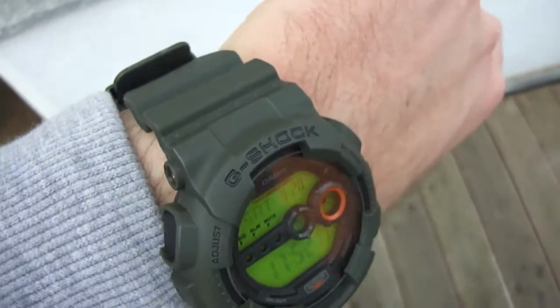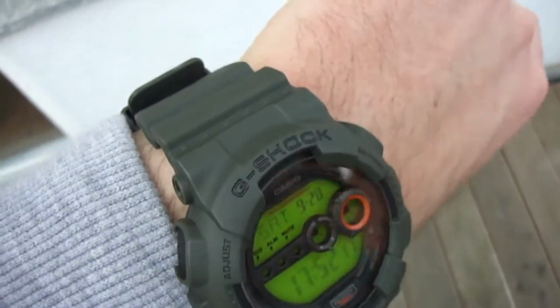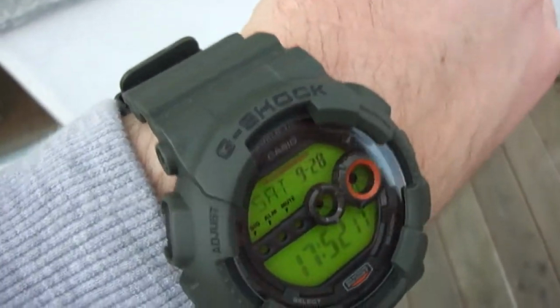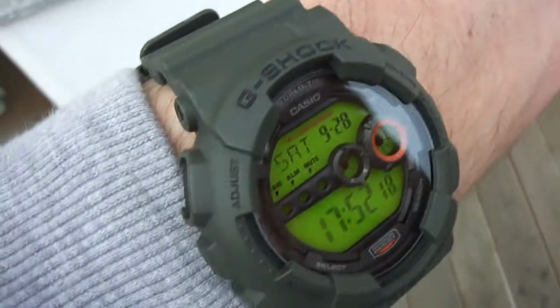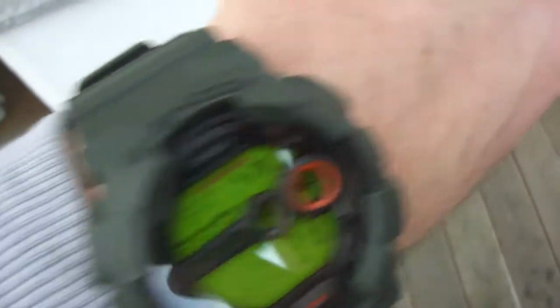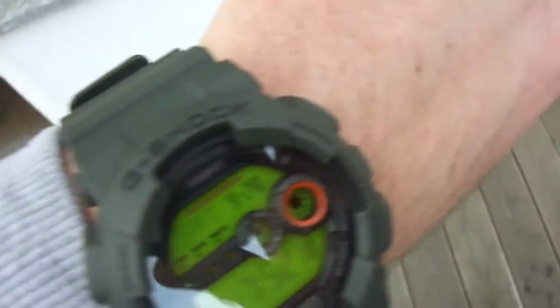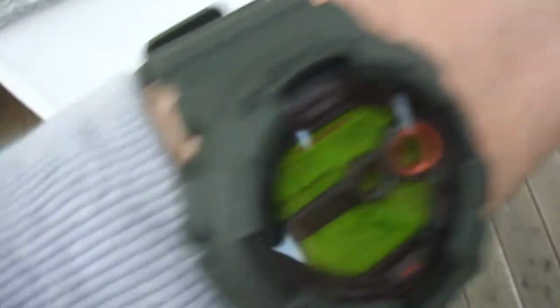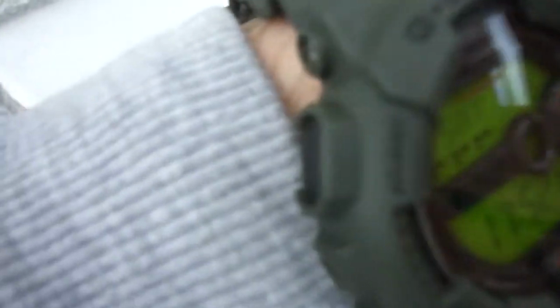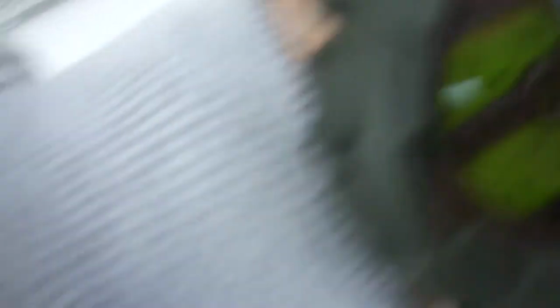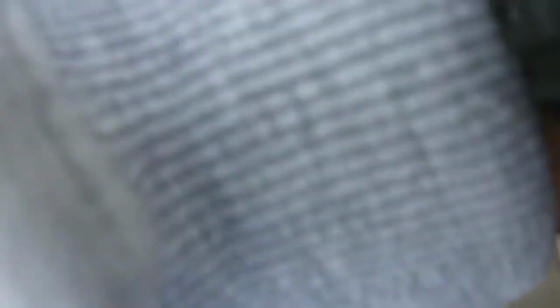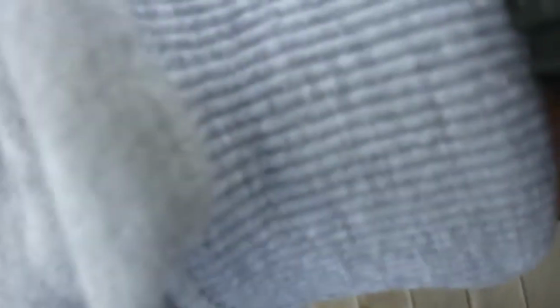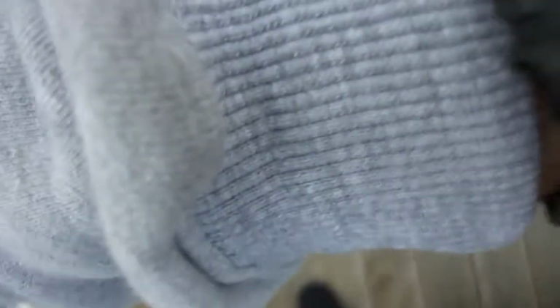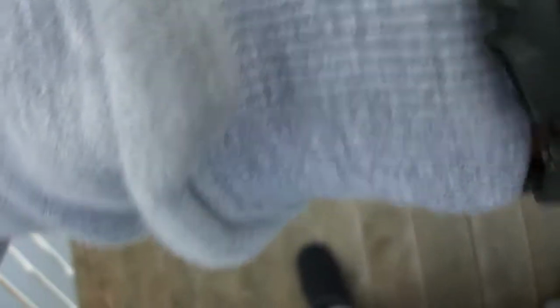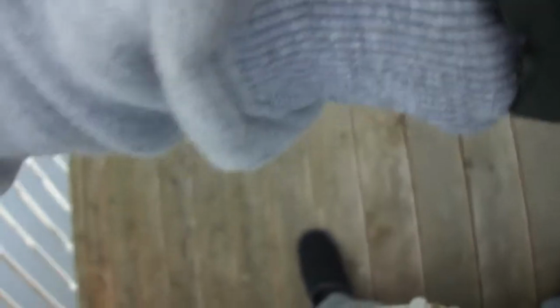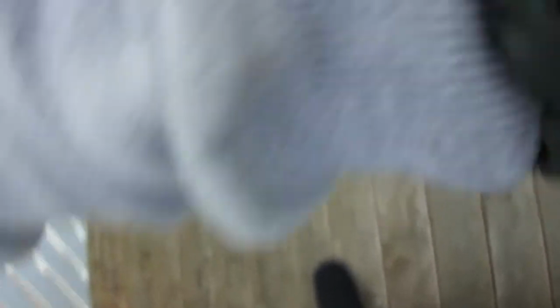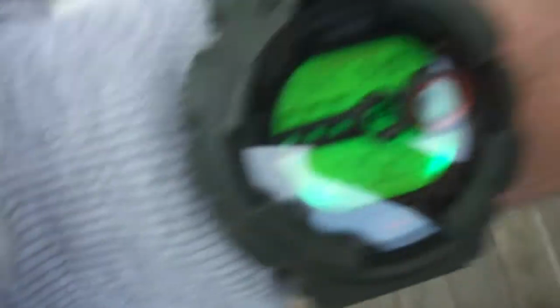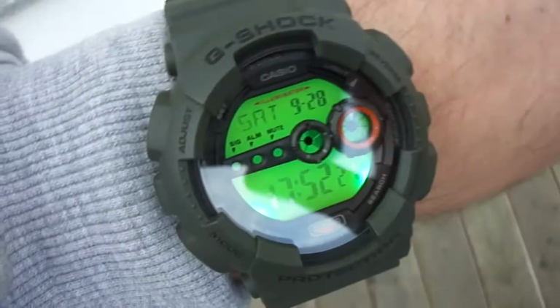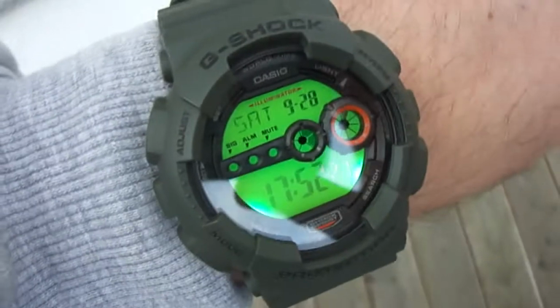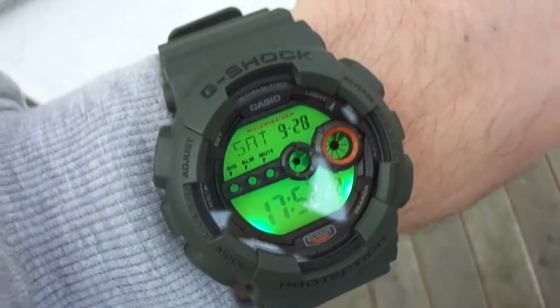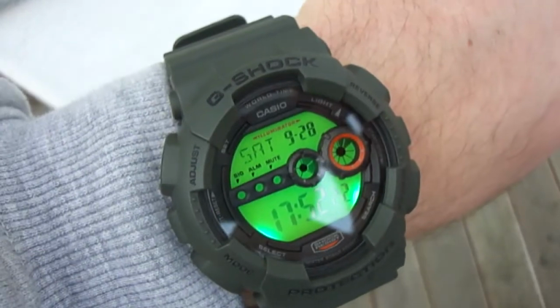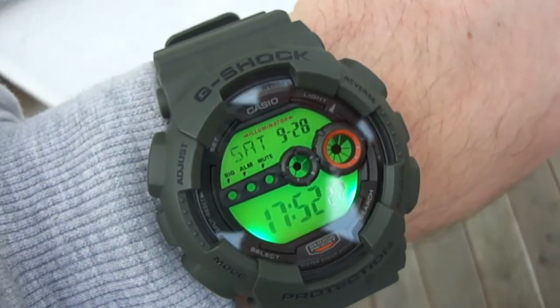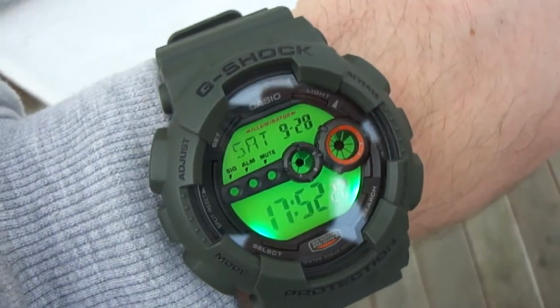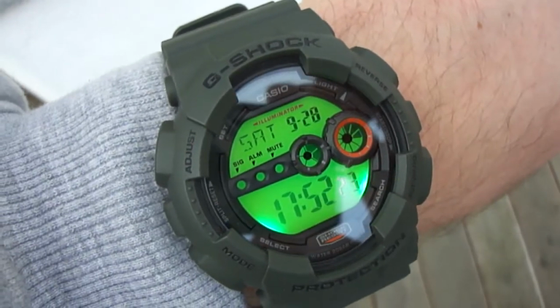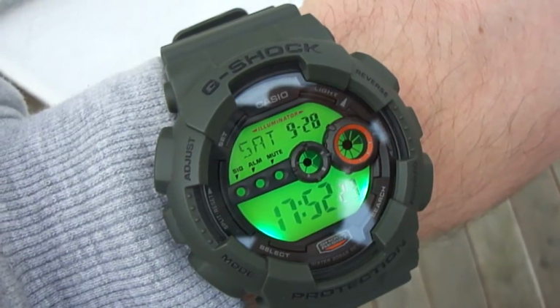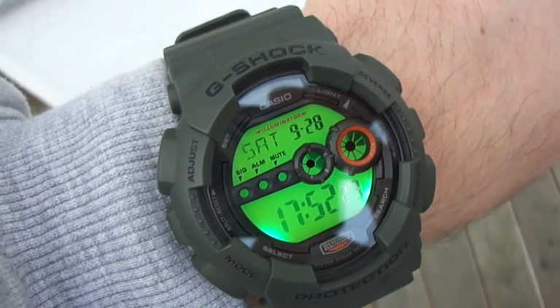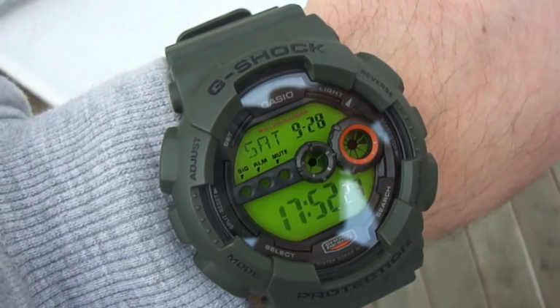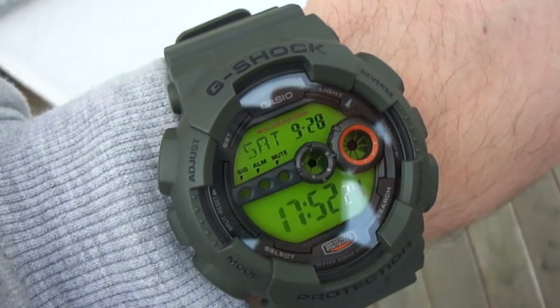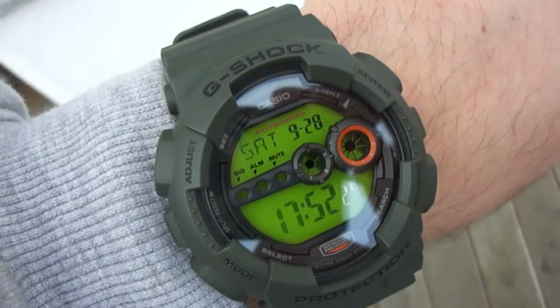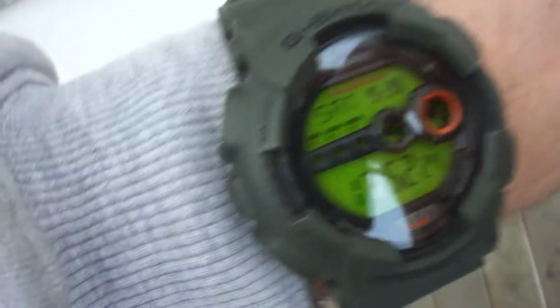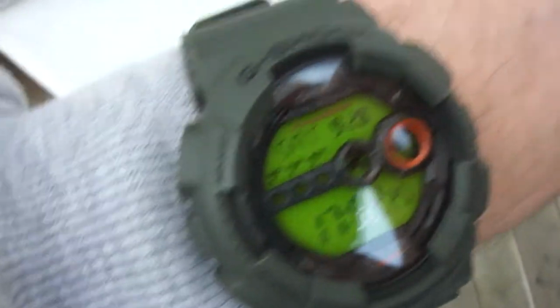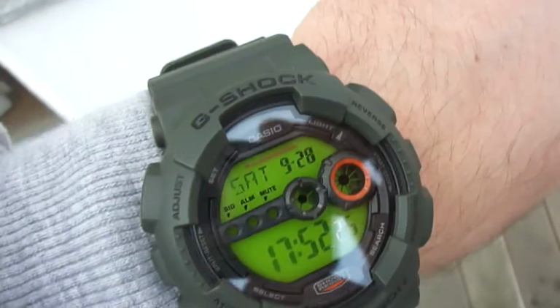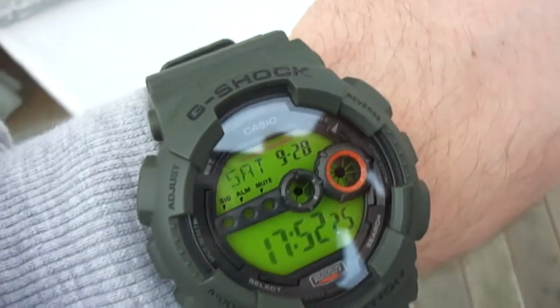Okay, let's see the backlight for a moment. Here it is — green backlight. Beautiful.